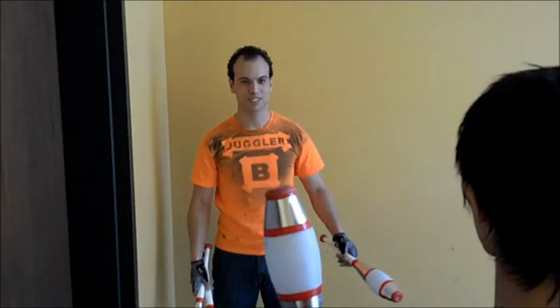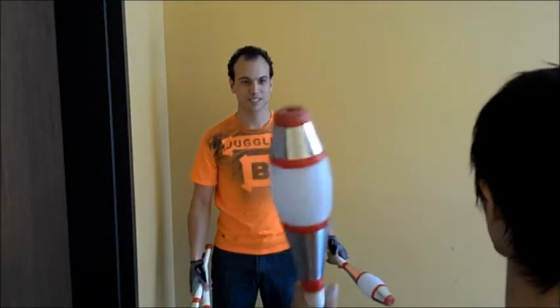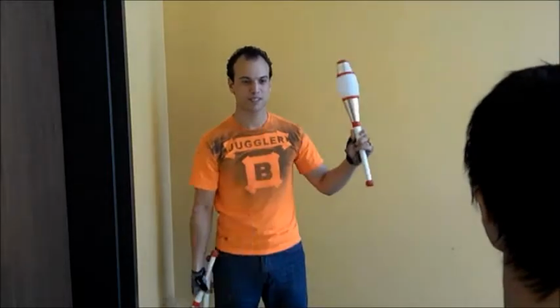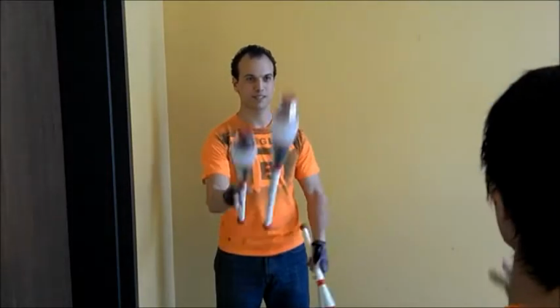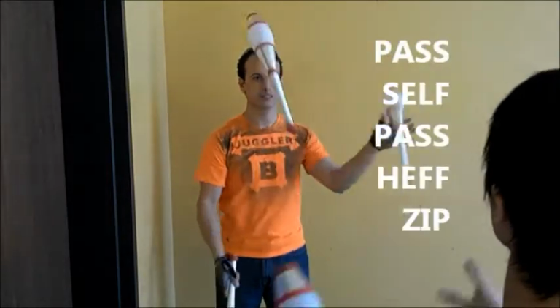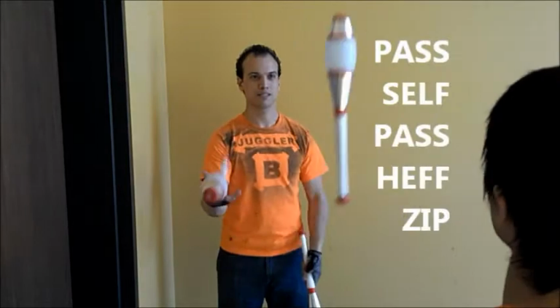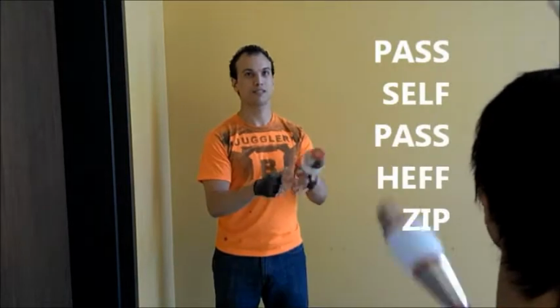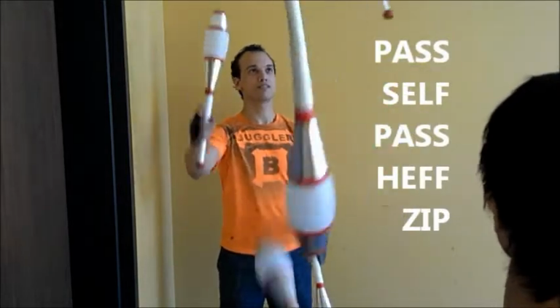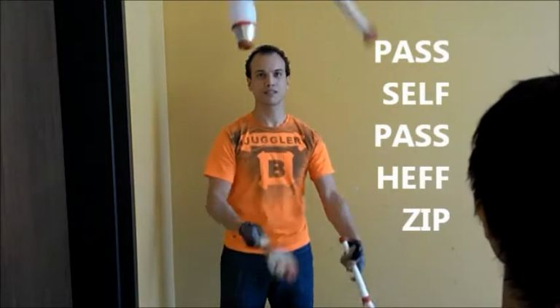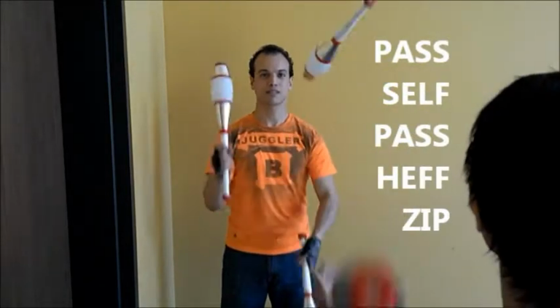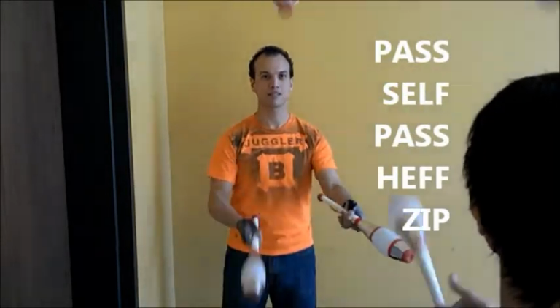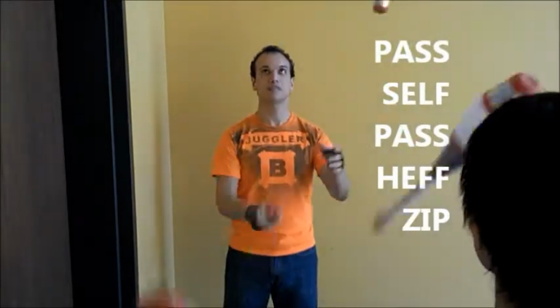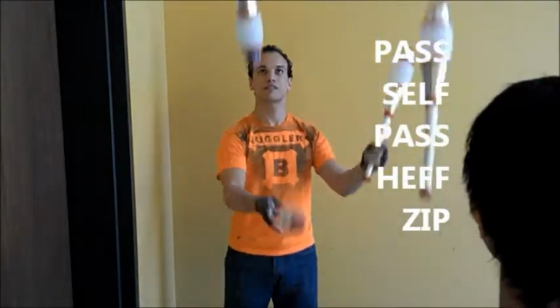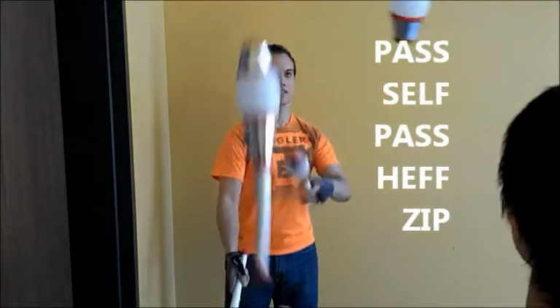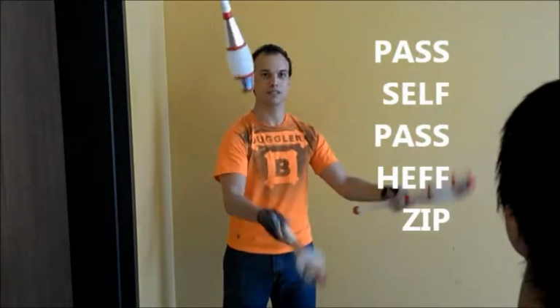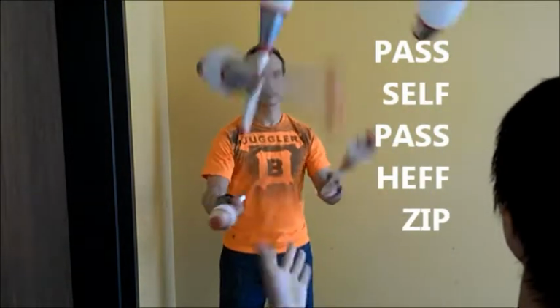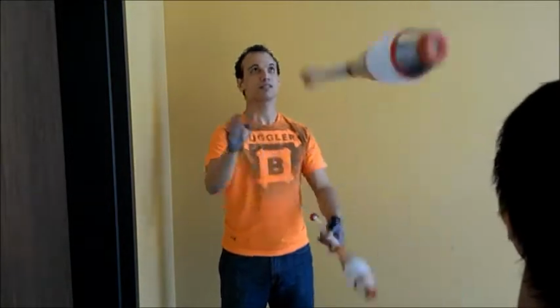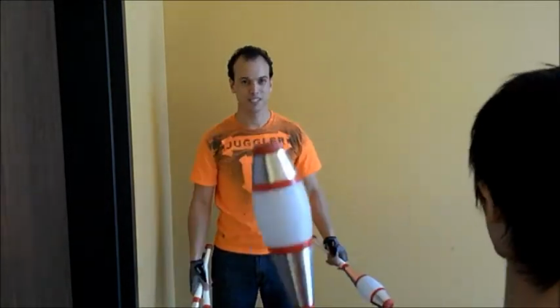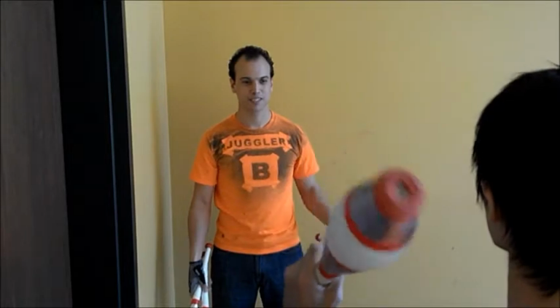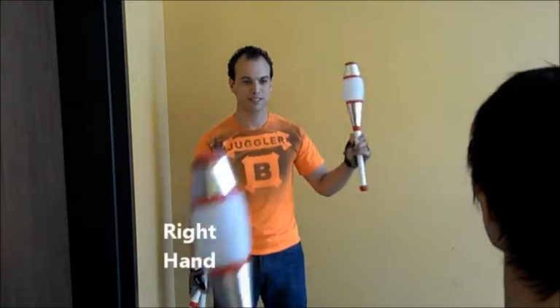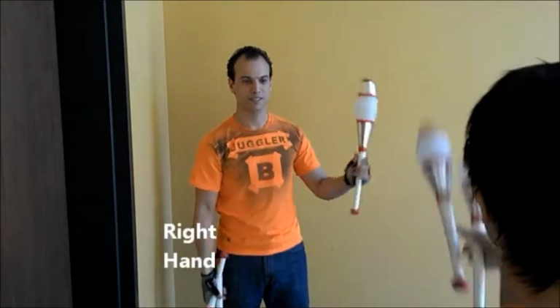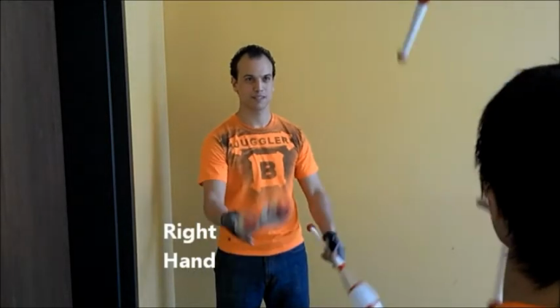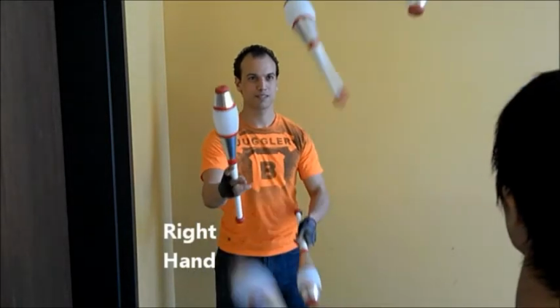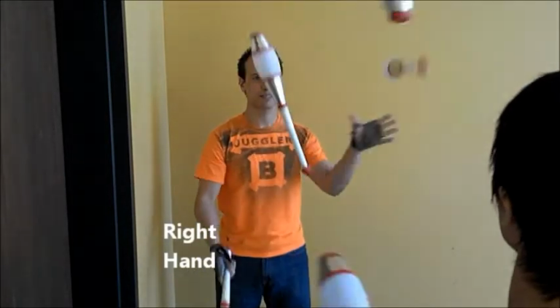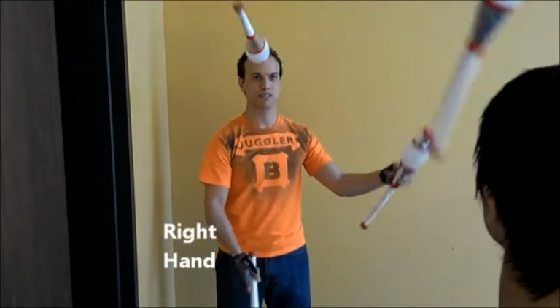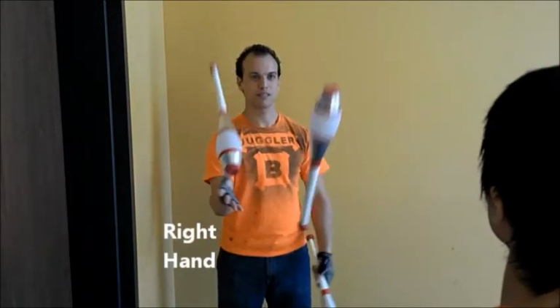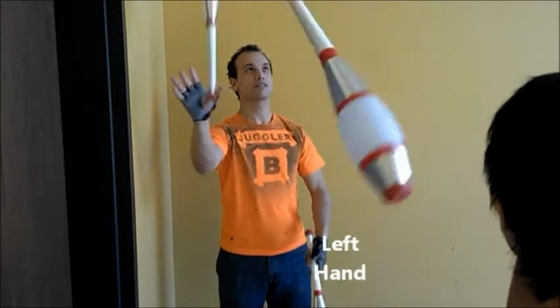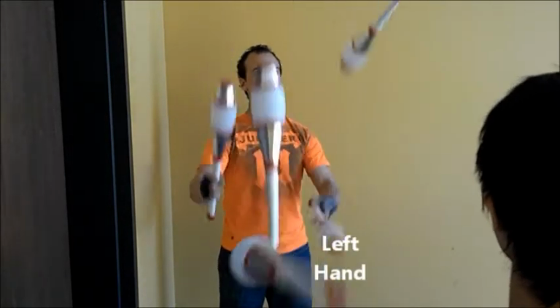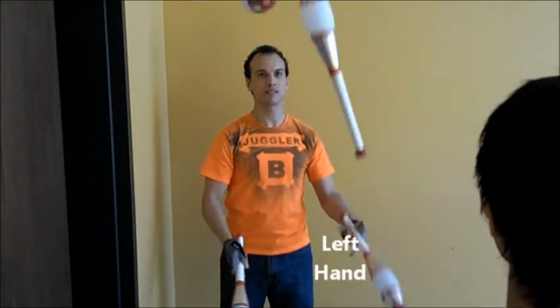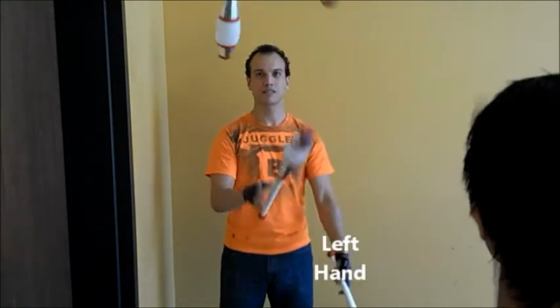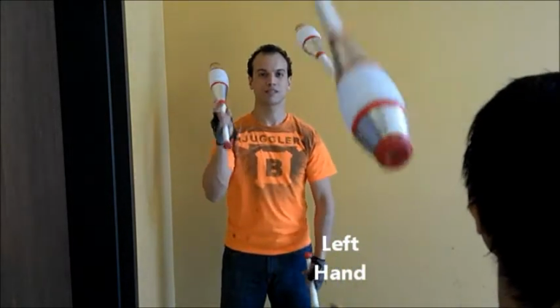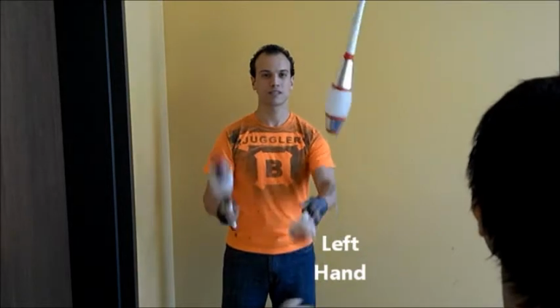Juggler B throws: pass, self, pass, hef, zip — but all of his passes are diagonal. That is, his right hand passes to Juggler A's right hand, and his left hand passes to Juggler A's left hand.